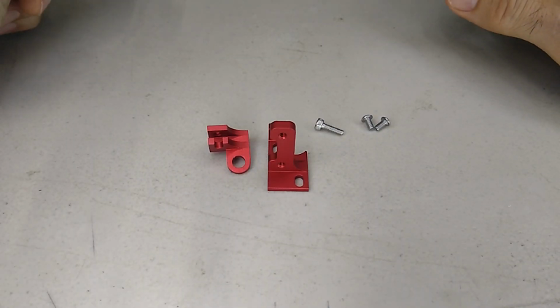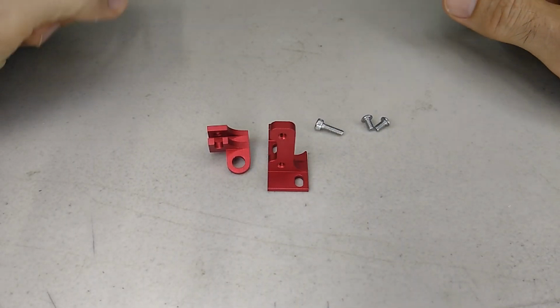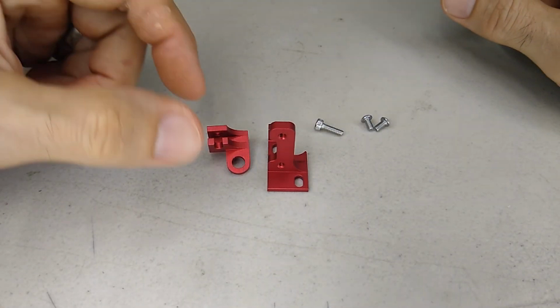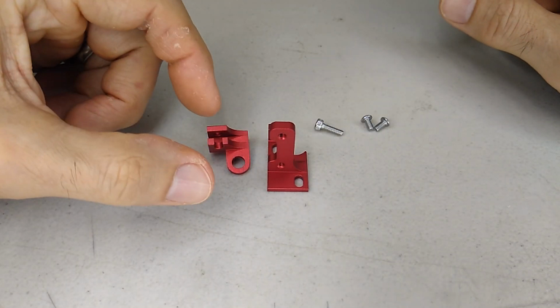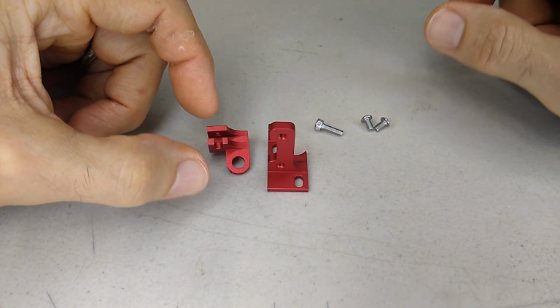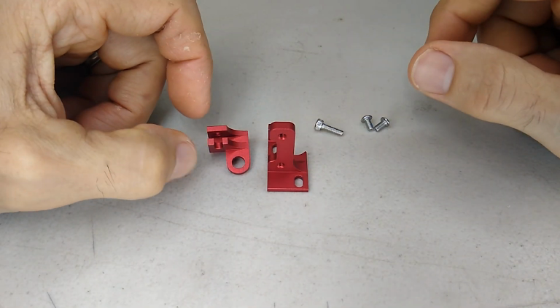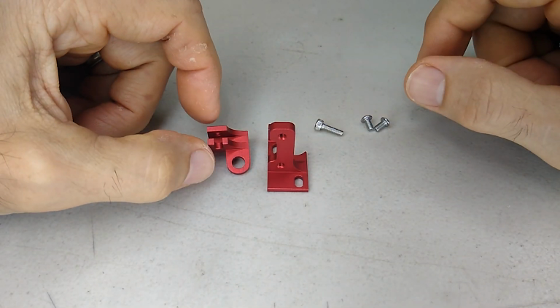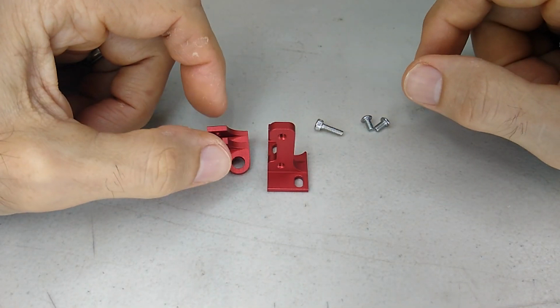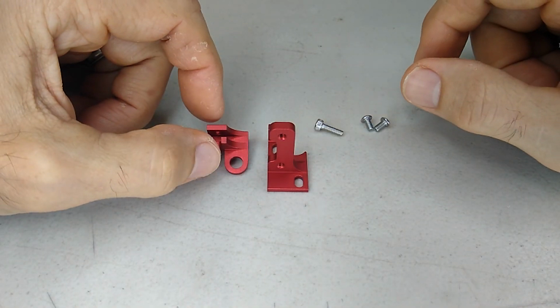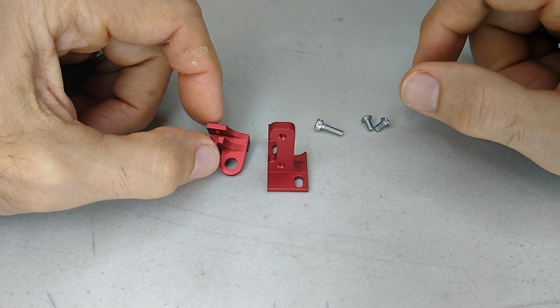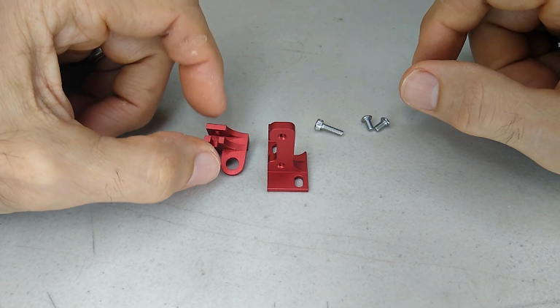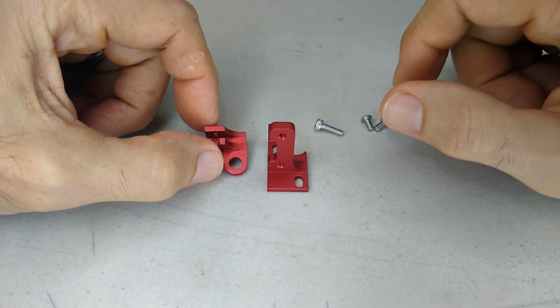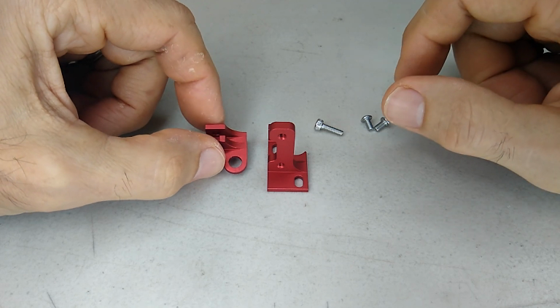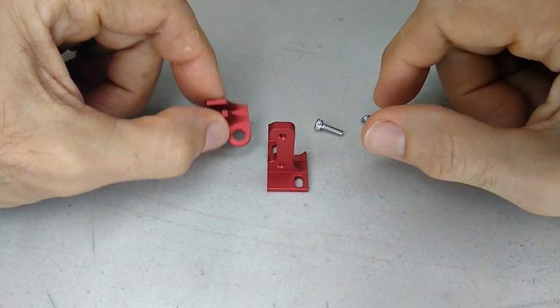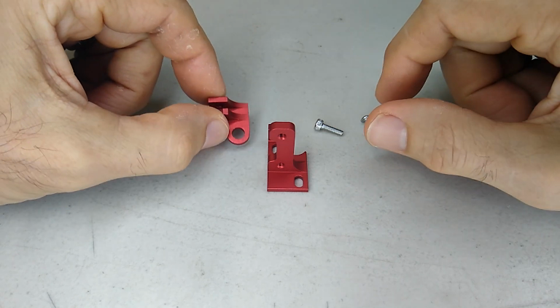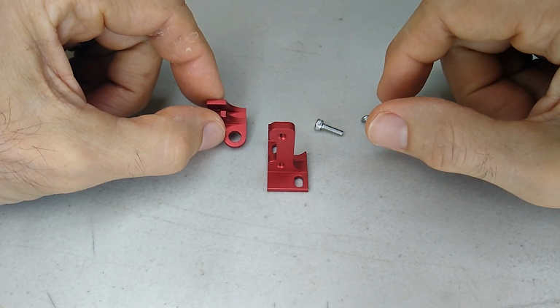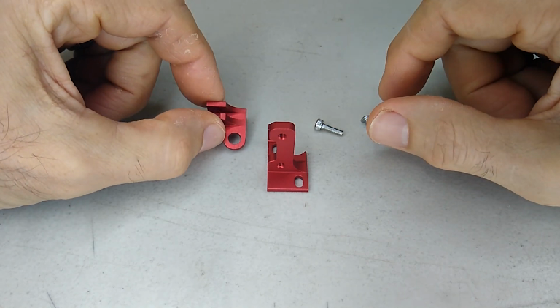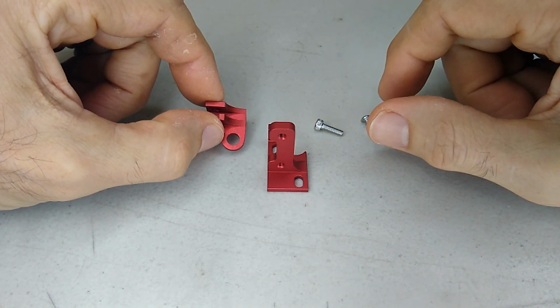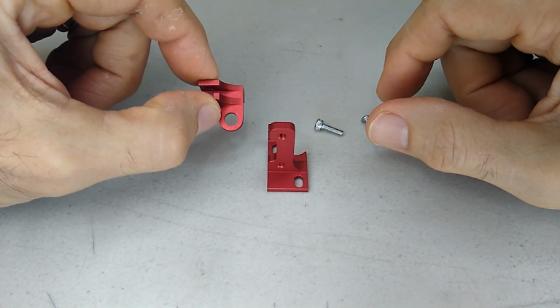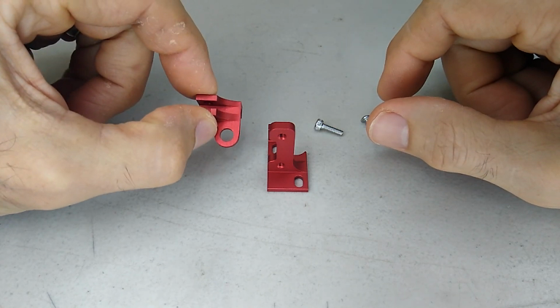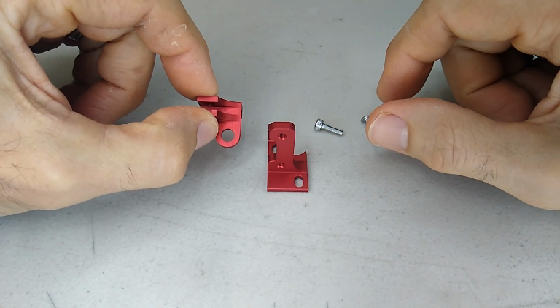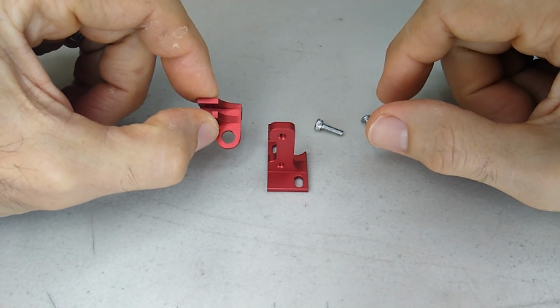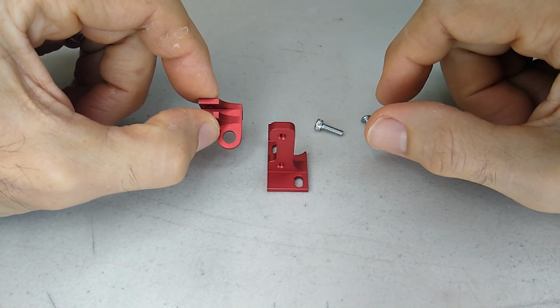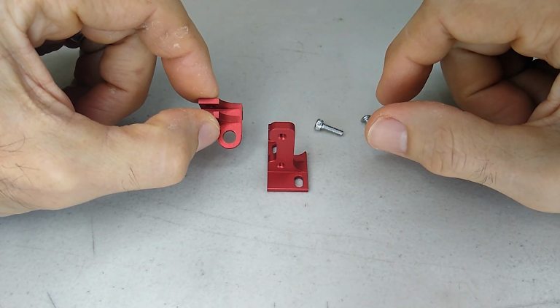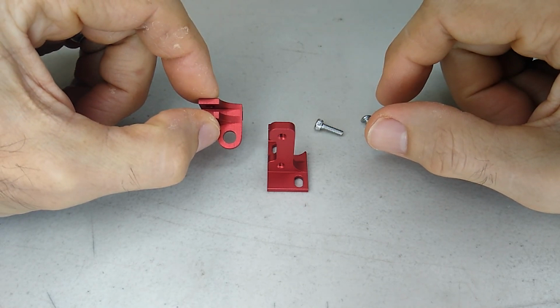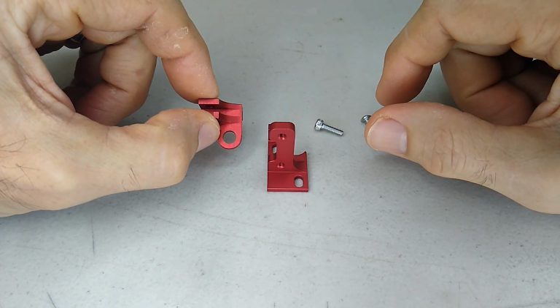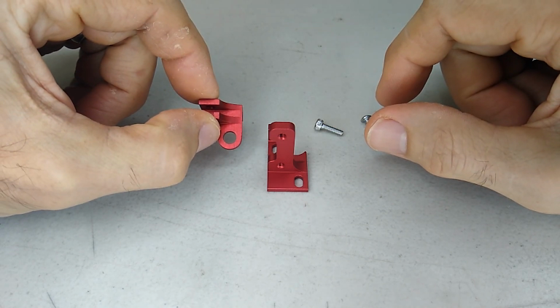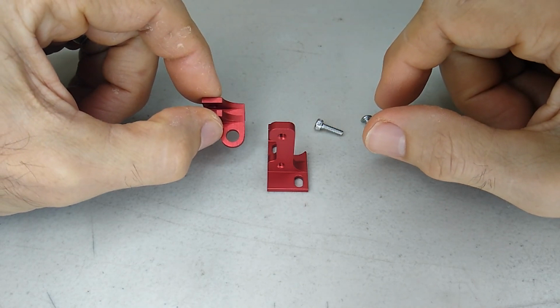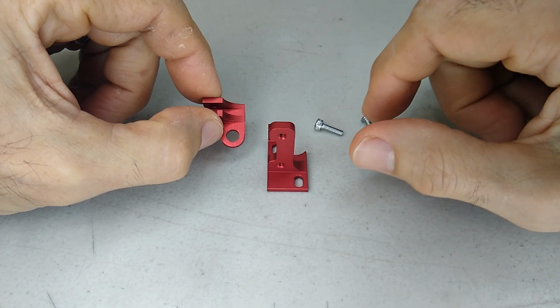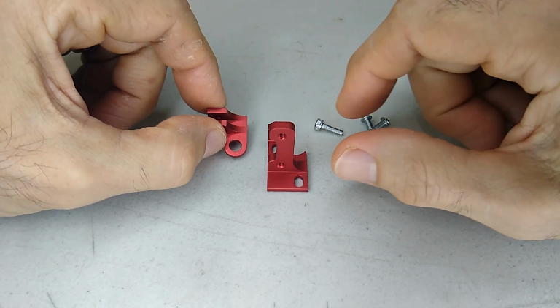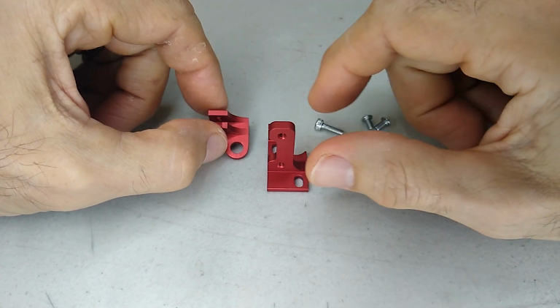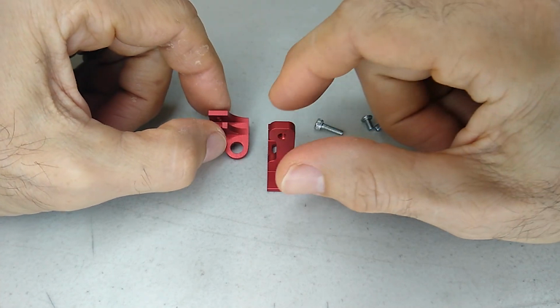Your kit is going to include the following parts. There are two components, and they're both CNC'd out of aluminum.